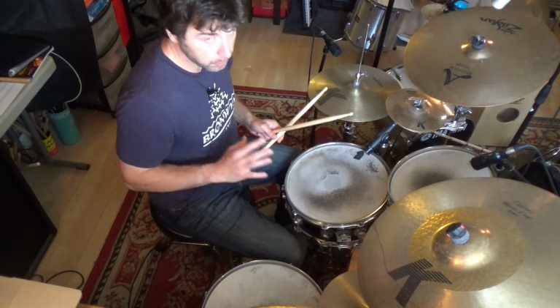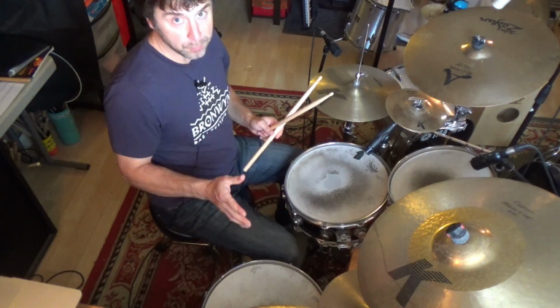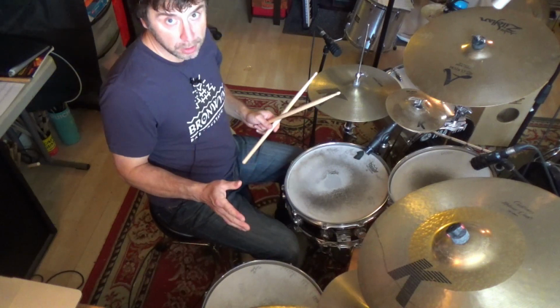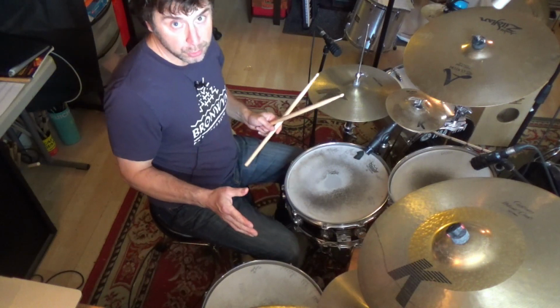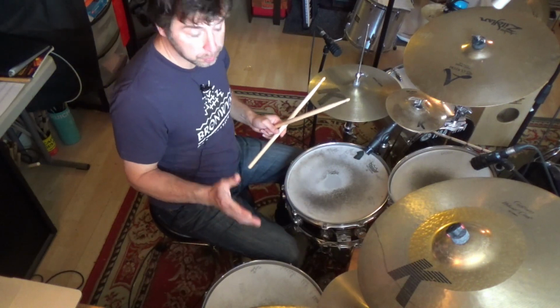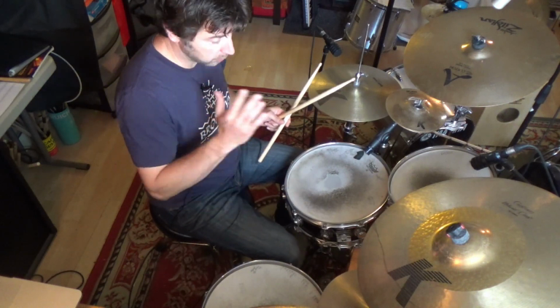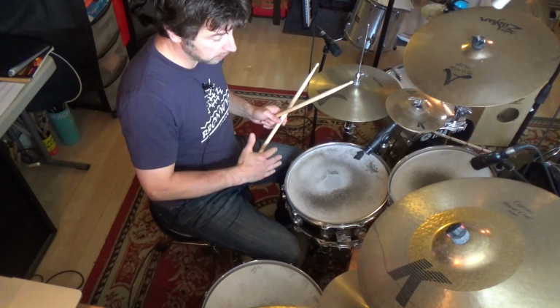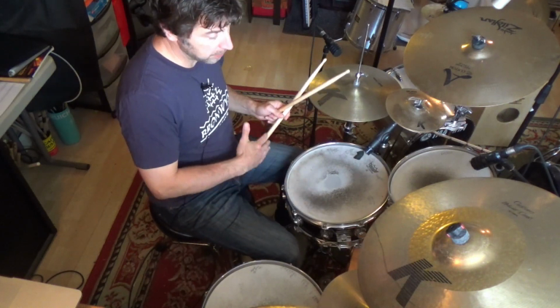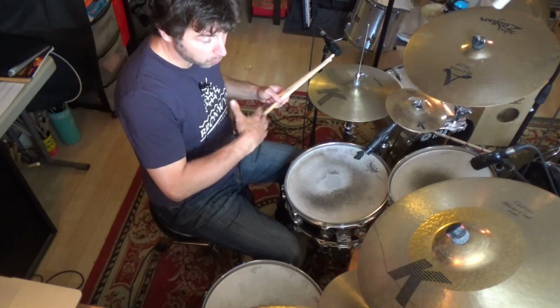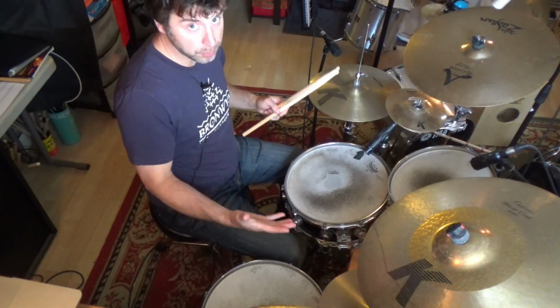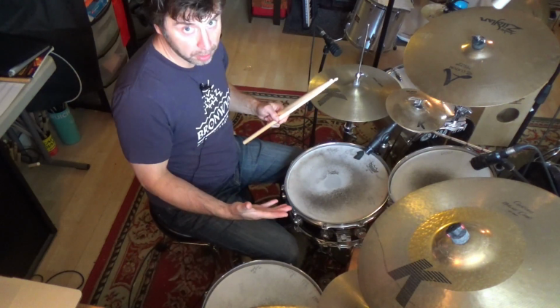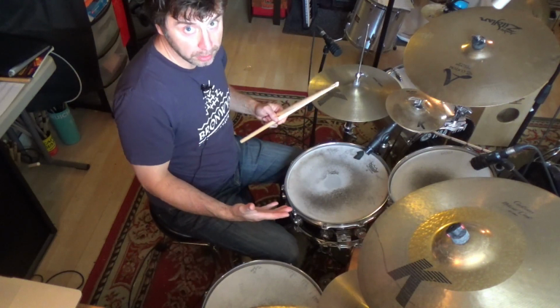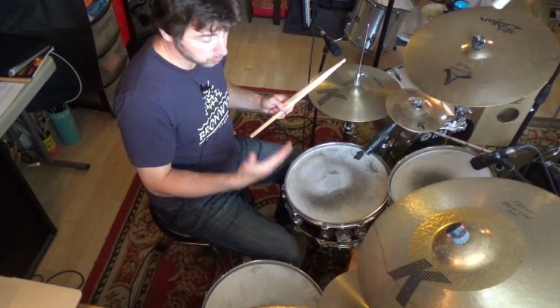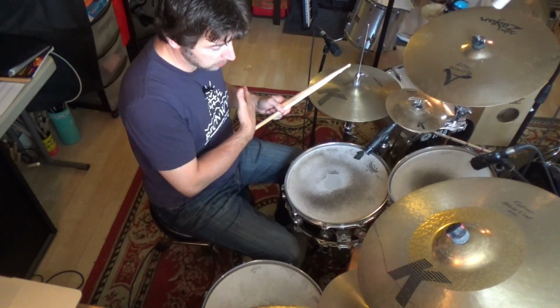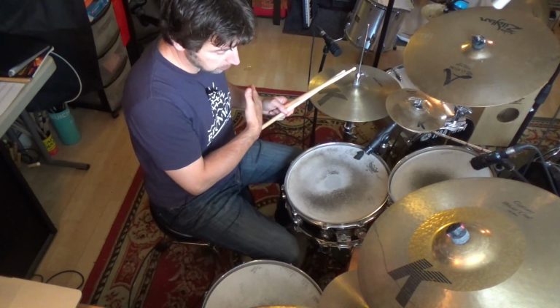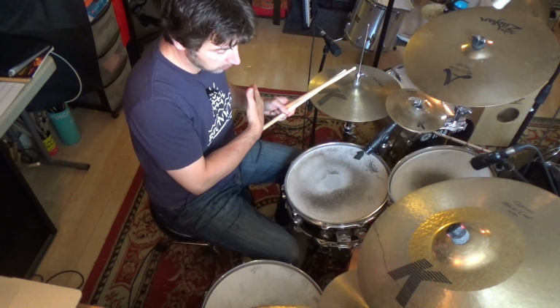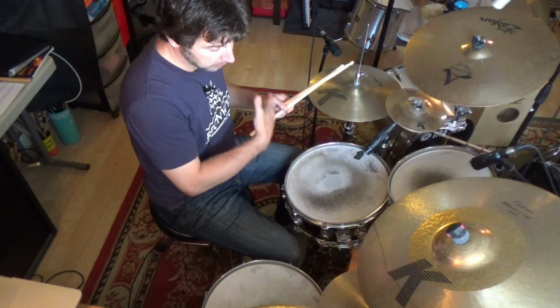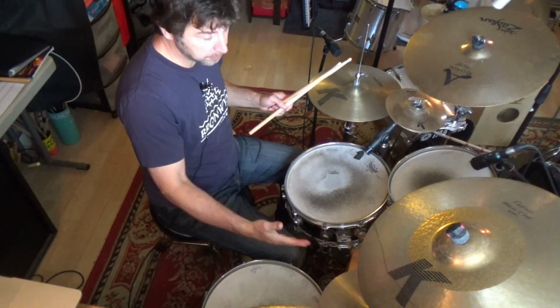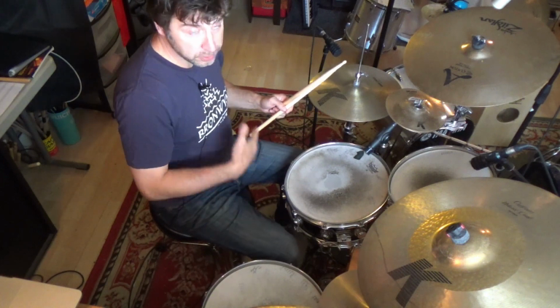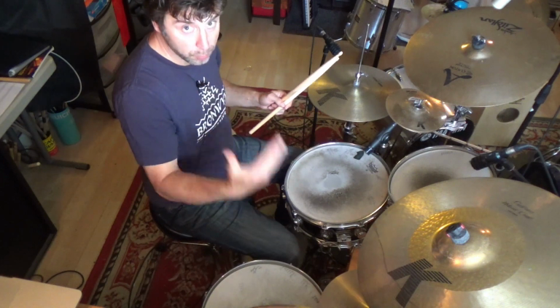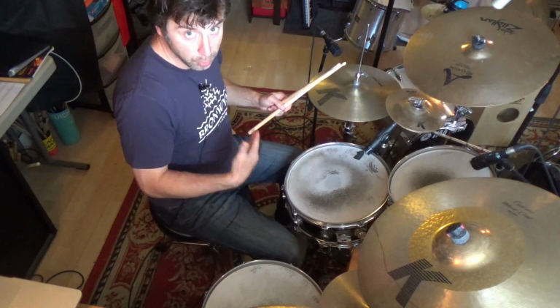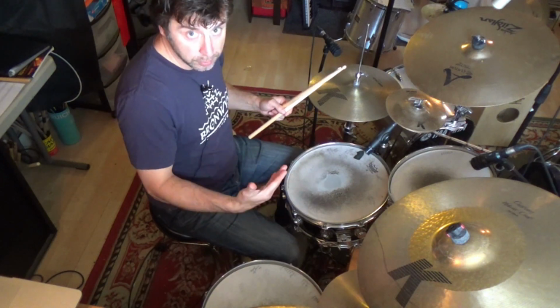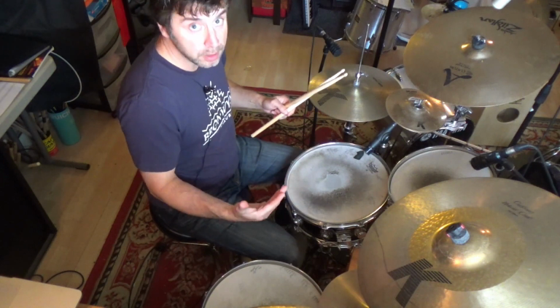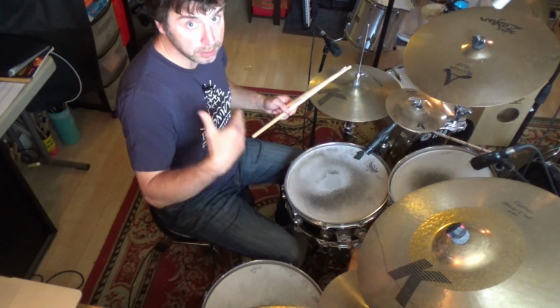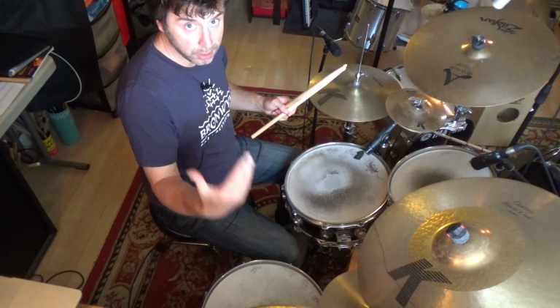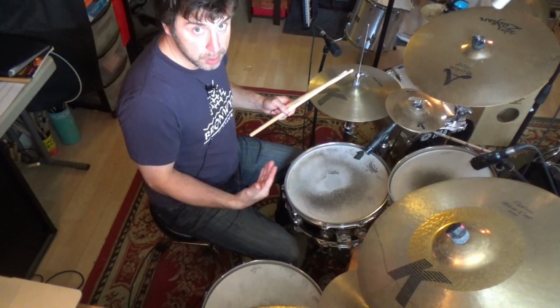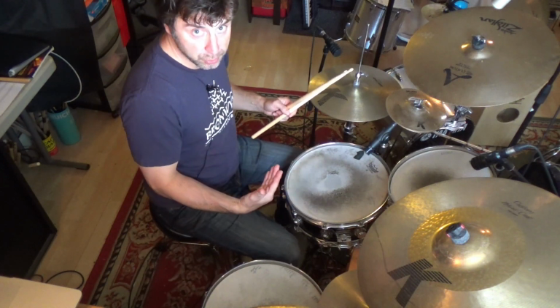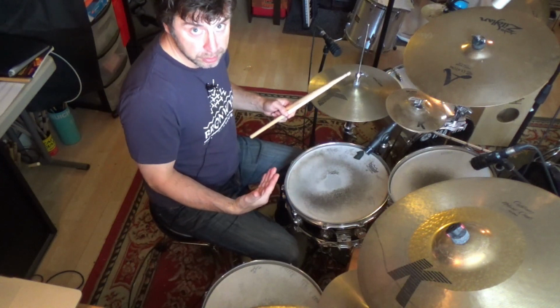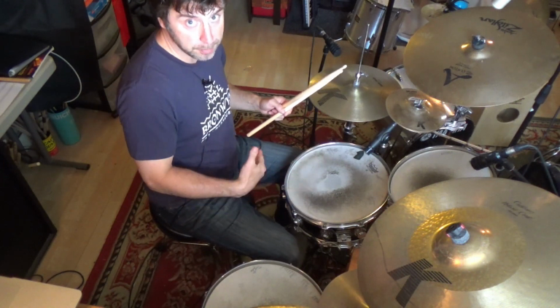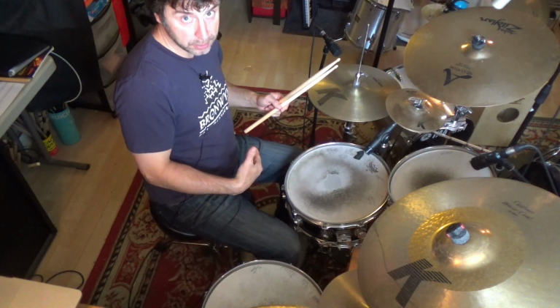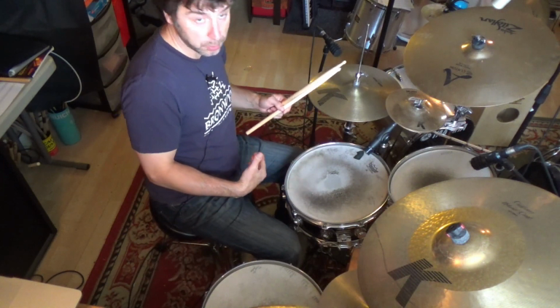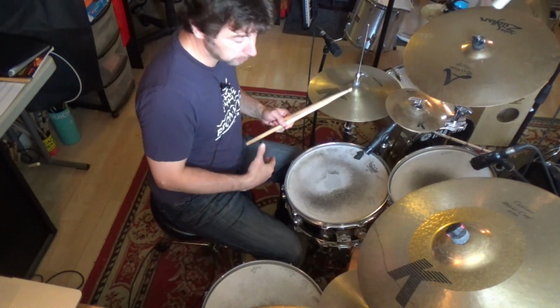We'll move on to playing the right-left bass over the bar line, so we'll just keep playing right-left bass over and over. It'll take three measures to come back to one.